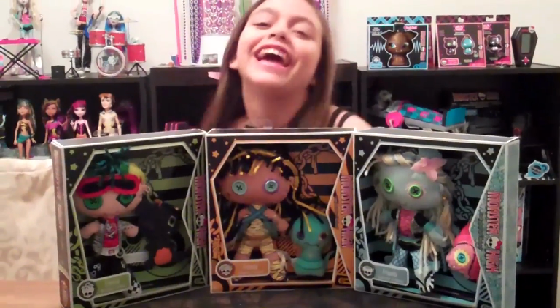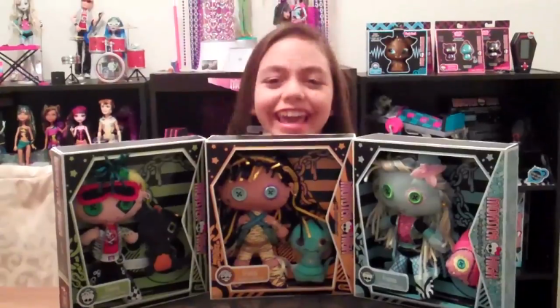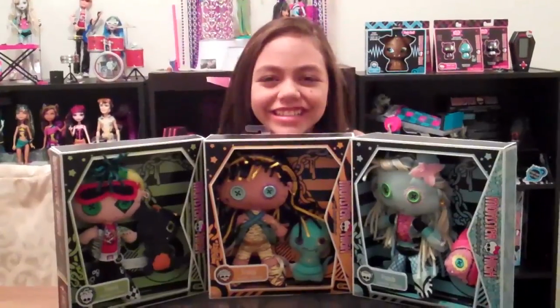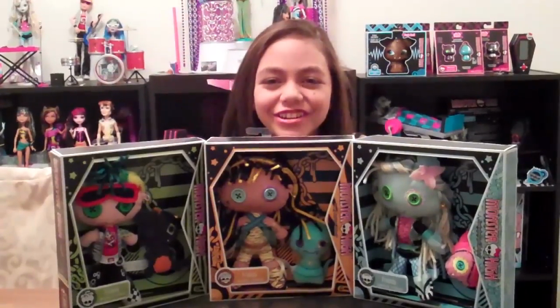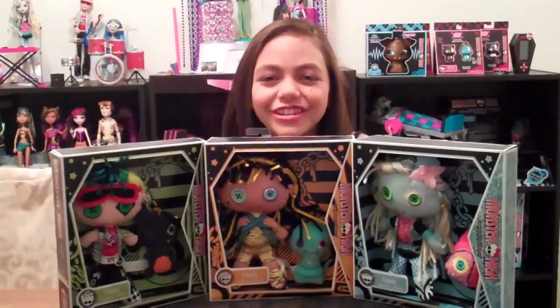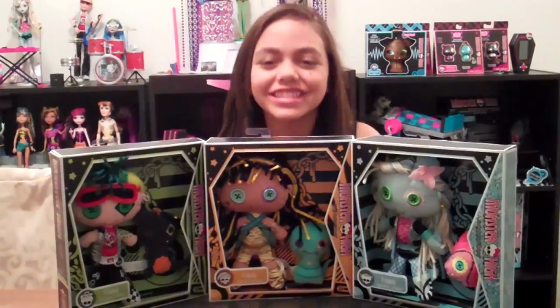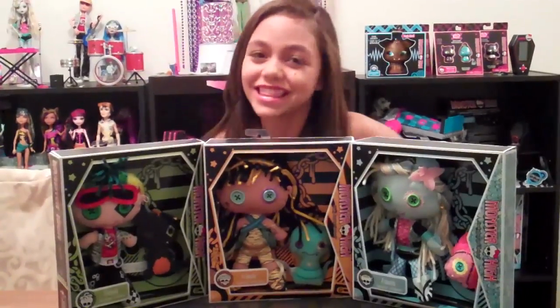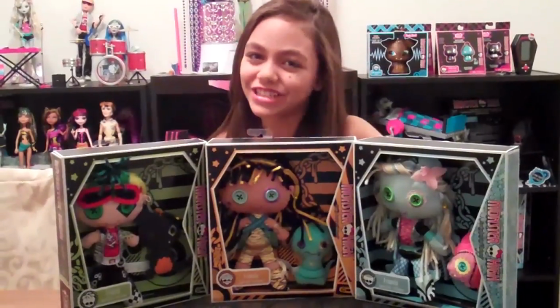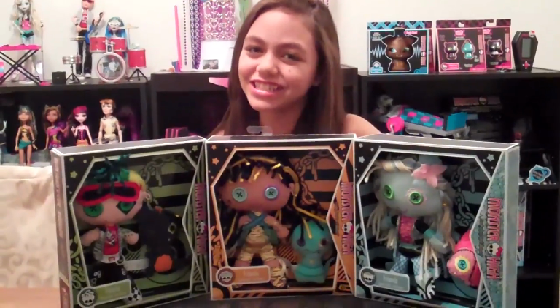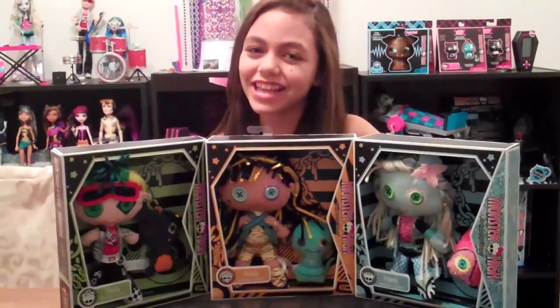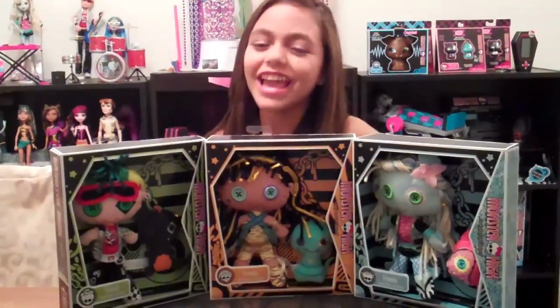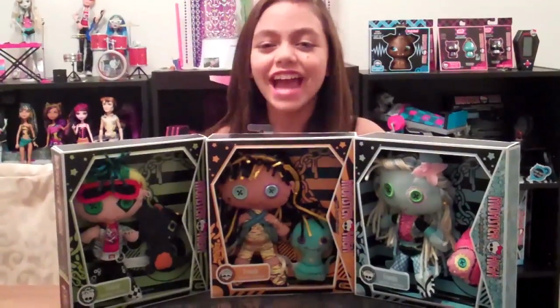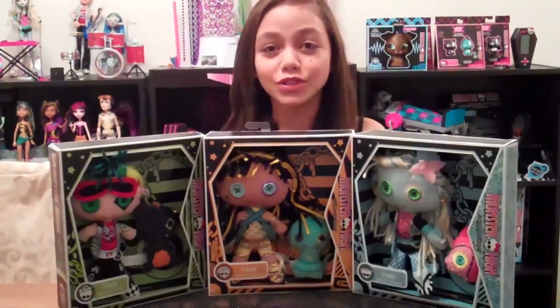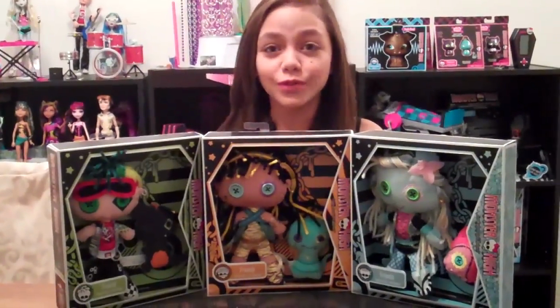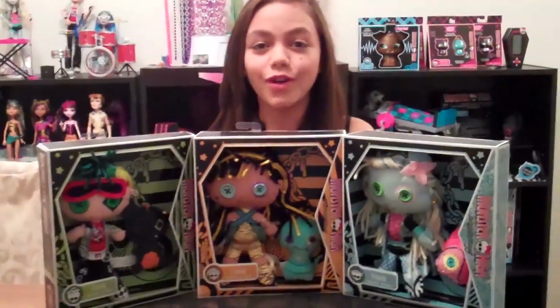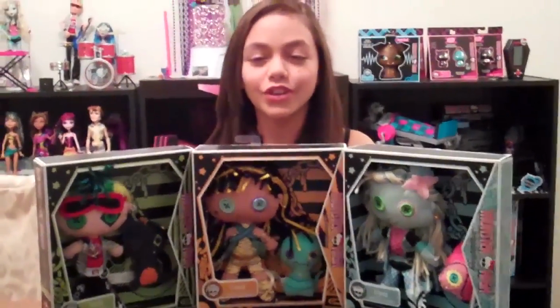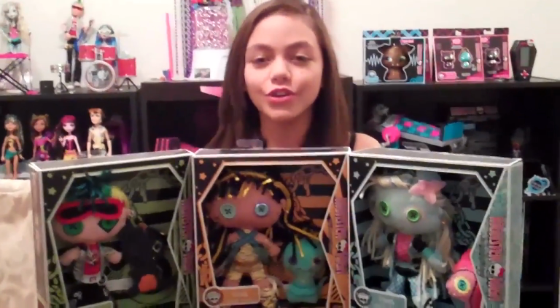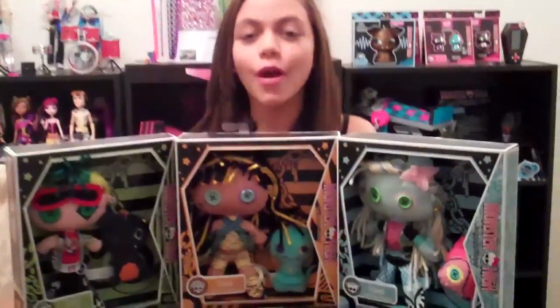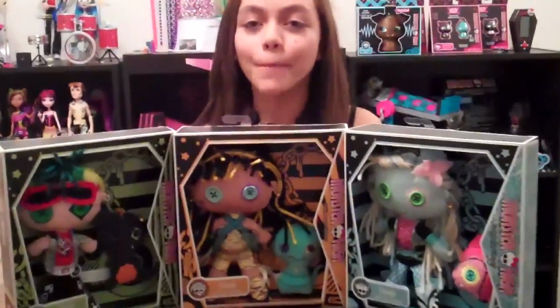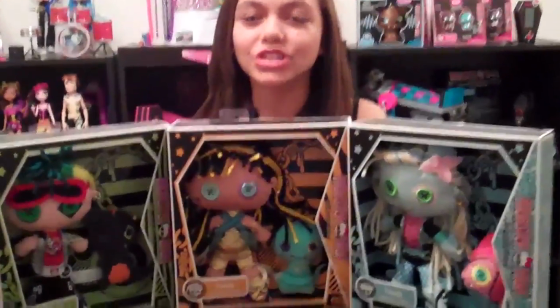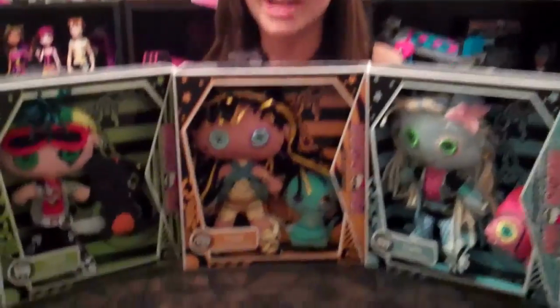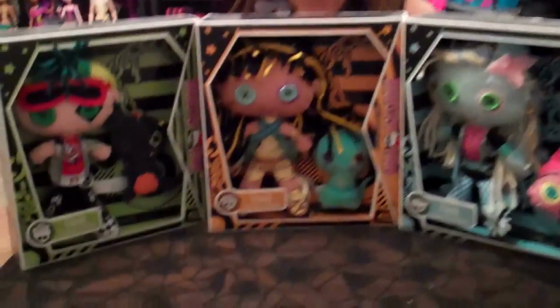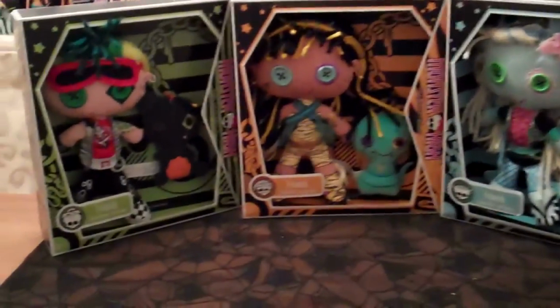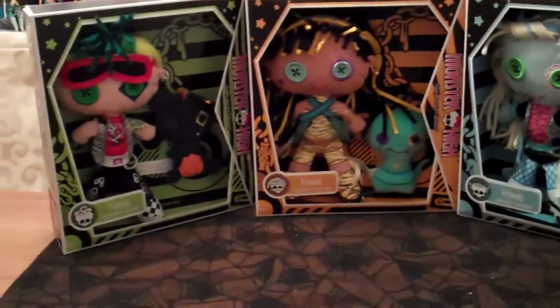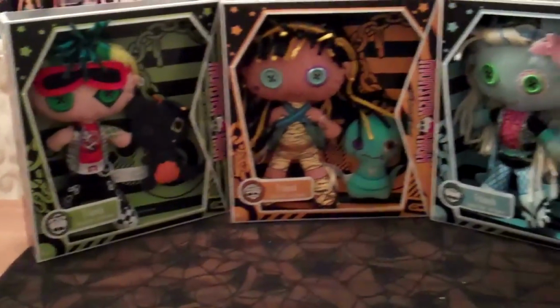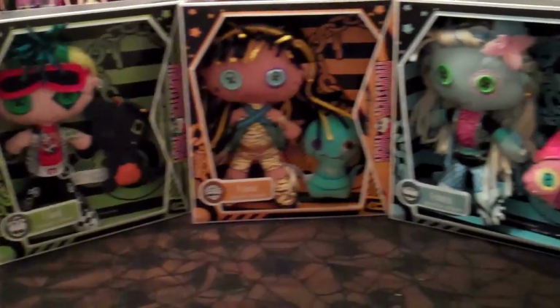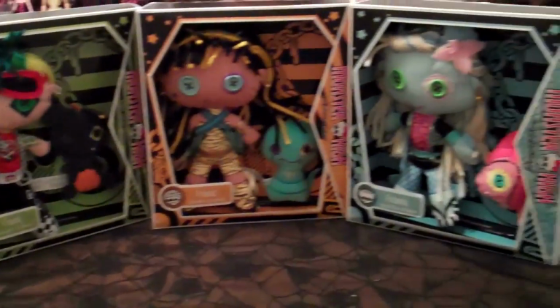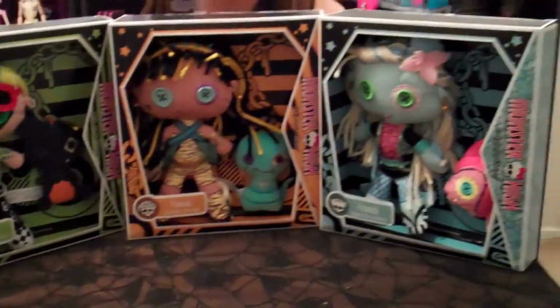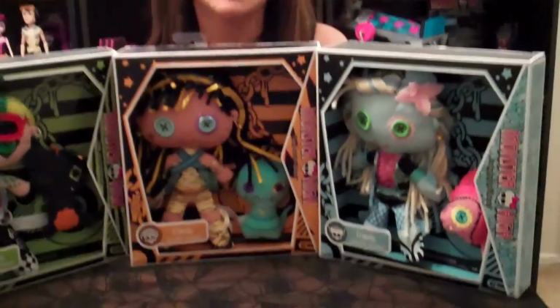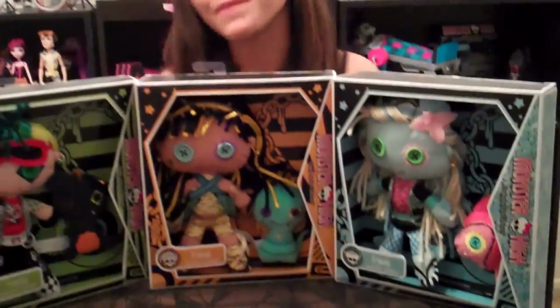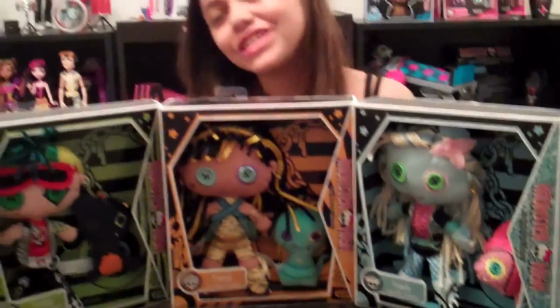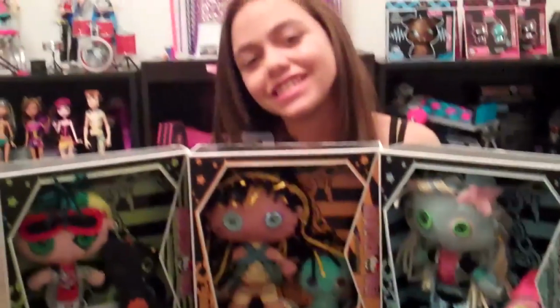Hey guys and girls, this is Gisela, and I'm doing a review on the new Monster High Friends, or as people call them, plushies.